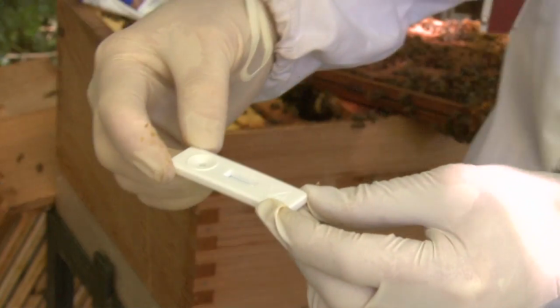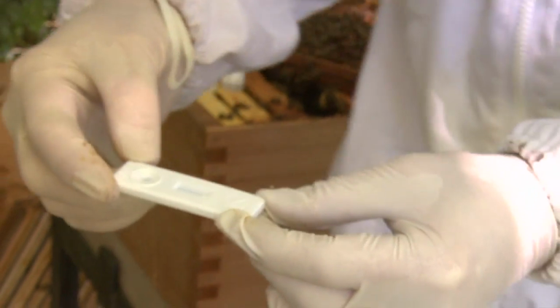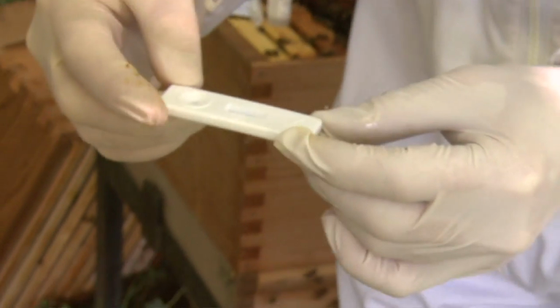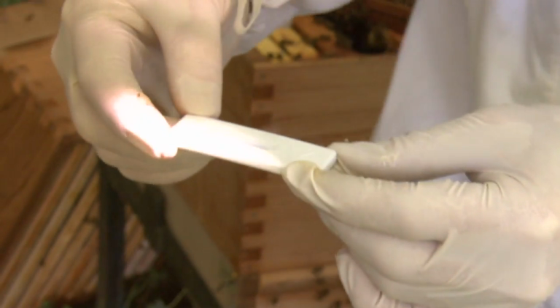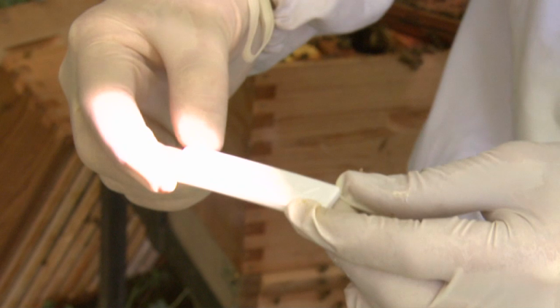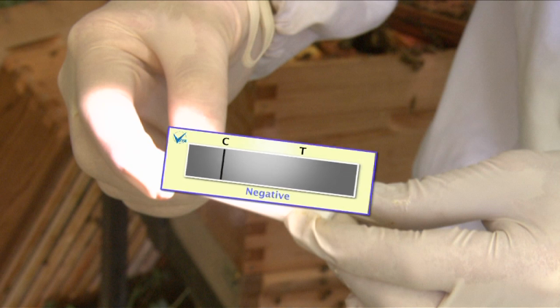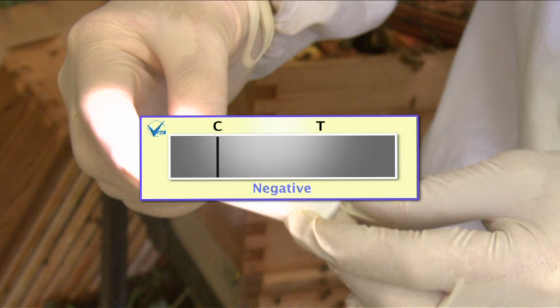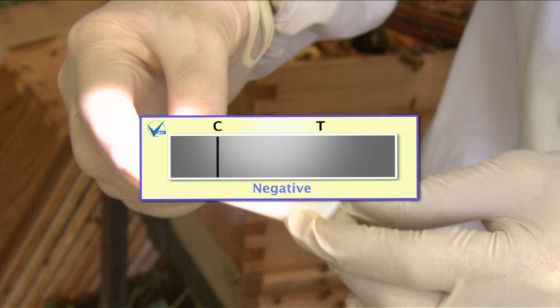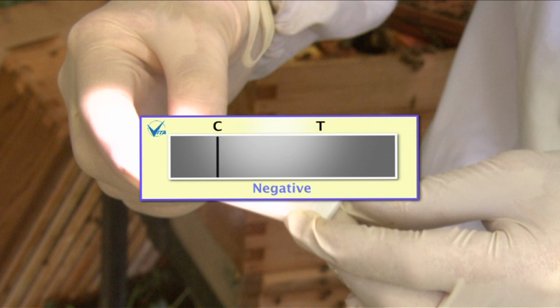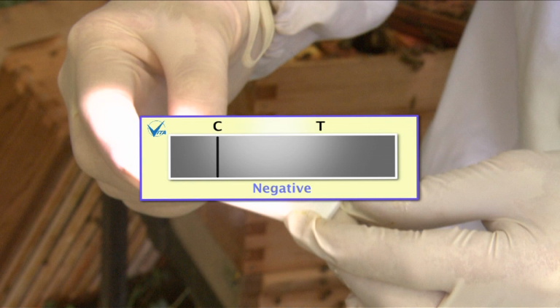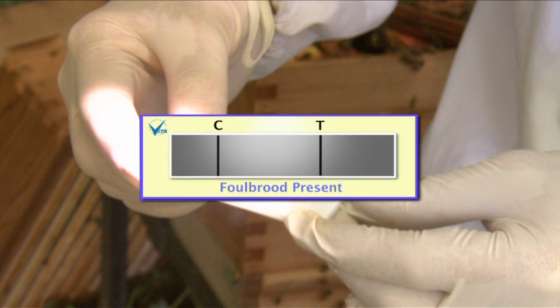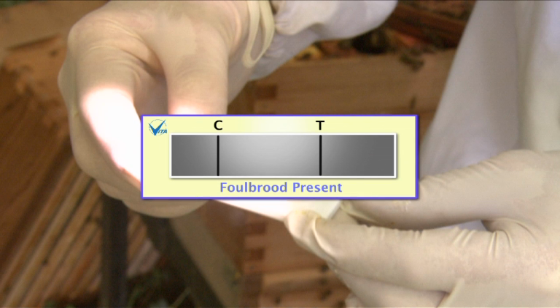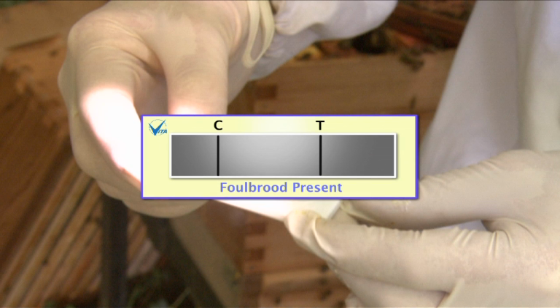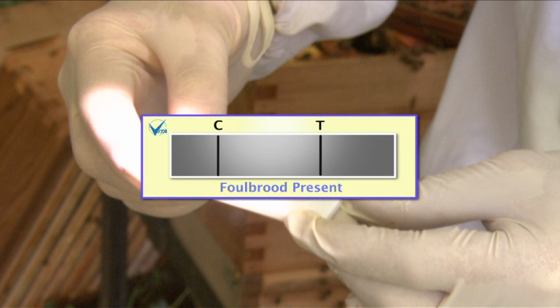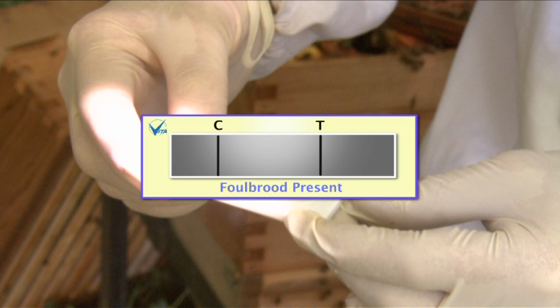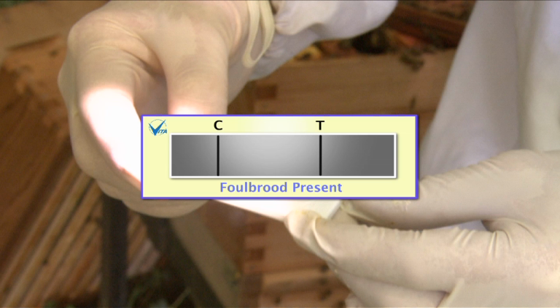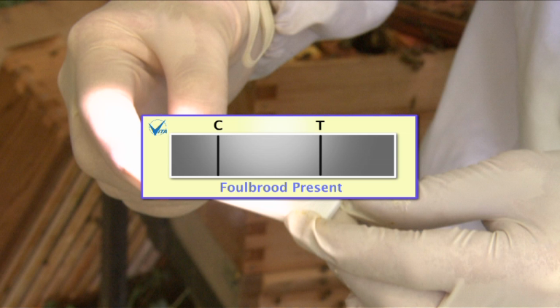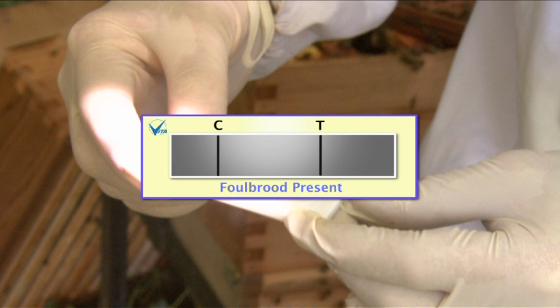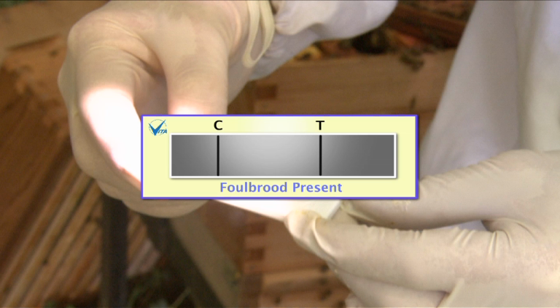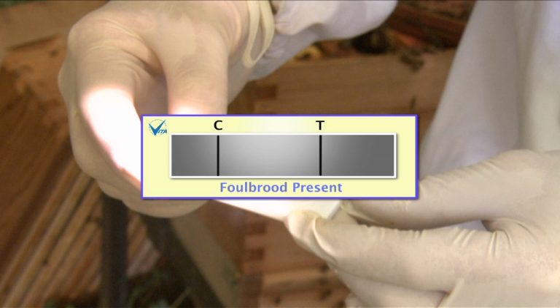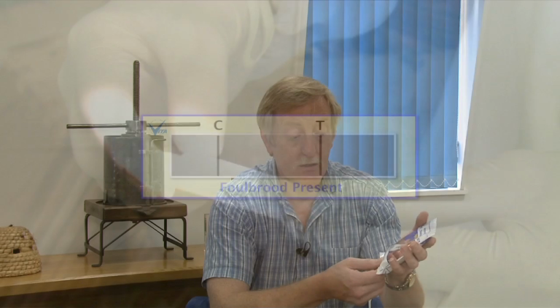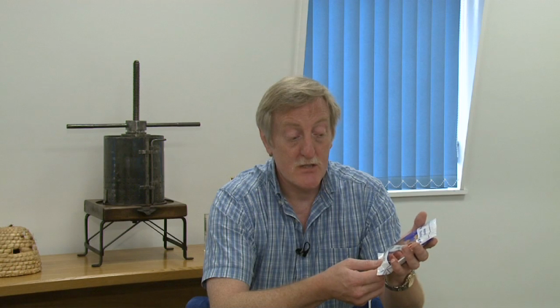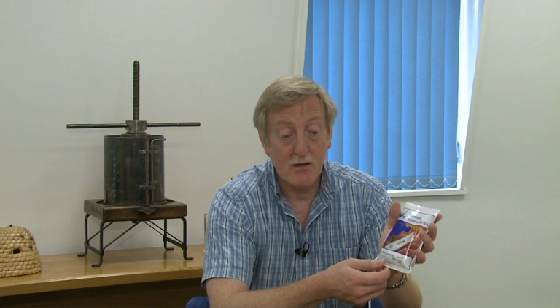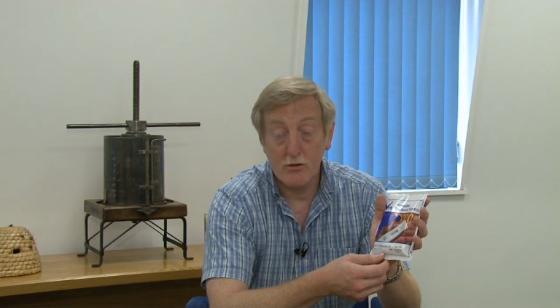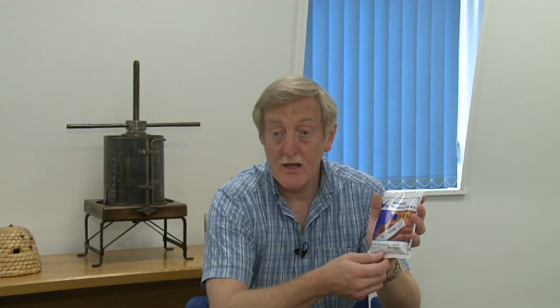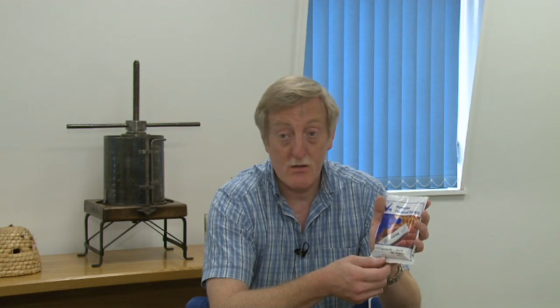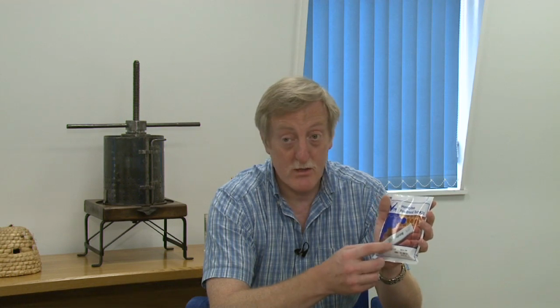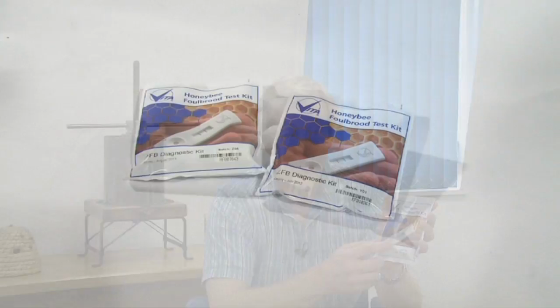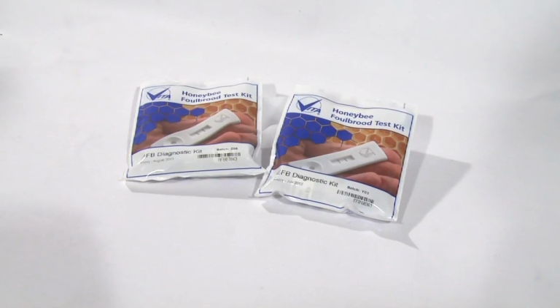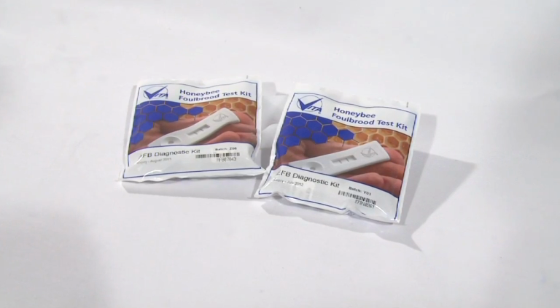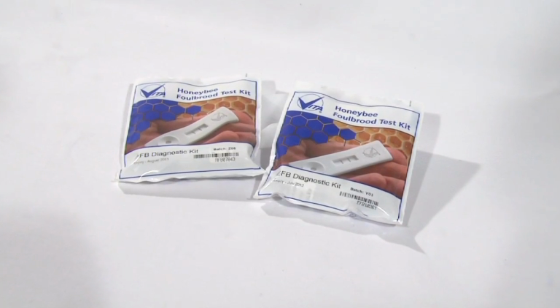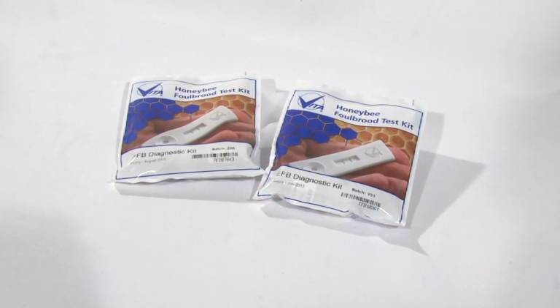After about three minutes, if only the control line shows, then the result is negative. If the test line also shows, then Foulbrood is present. You can tell if a colony has disease within three minutes by using these kits.